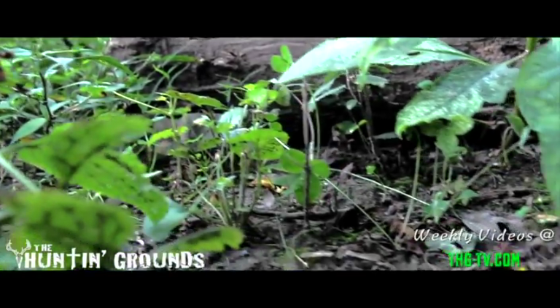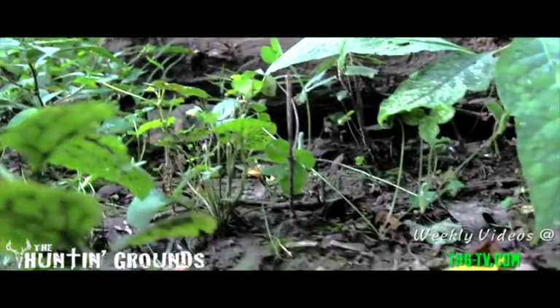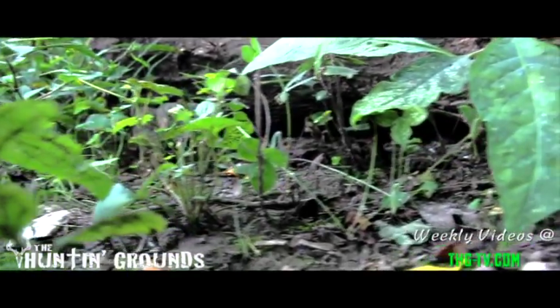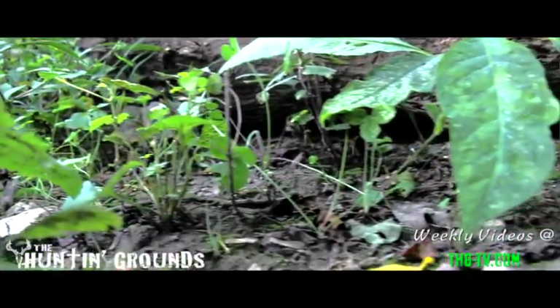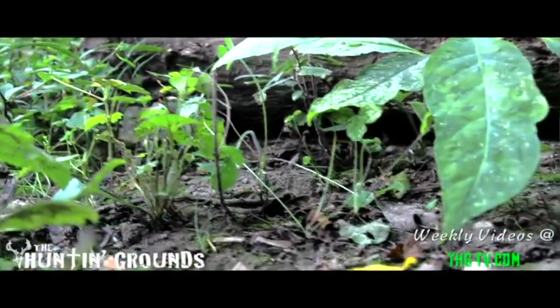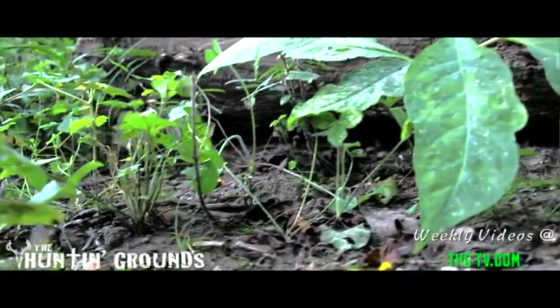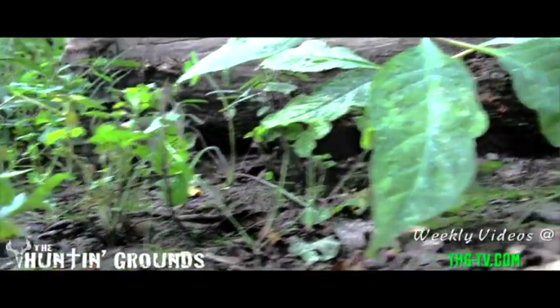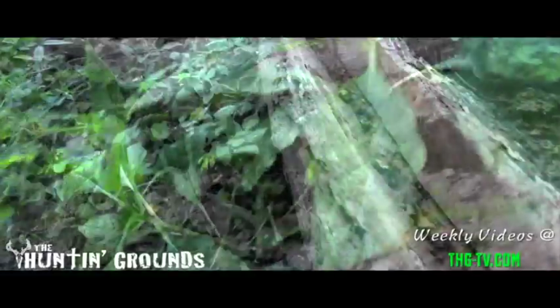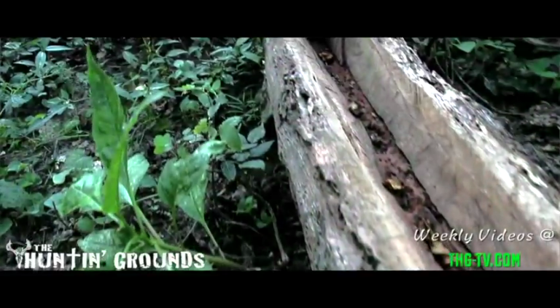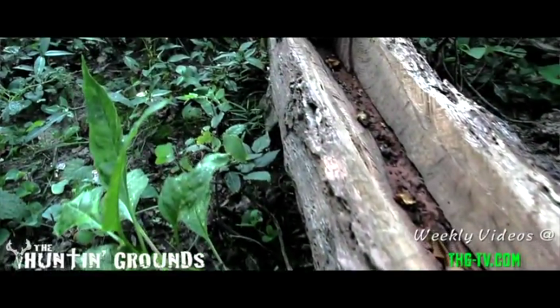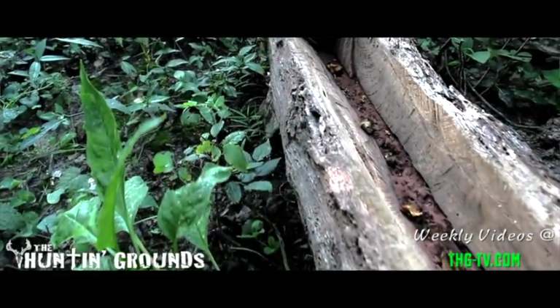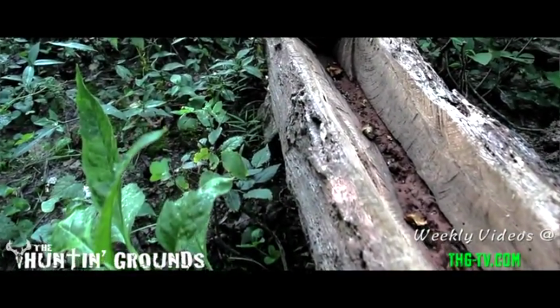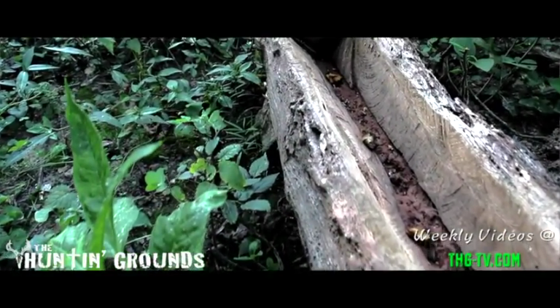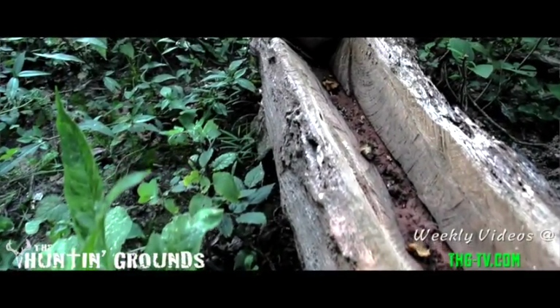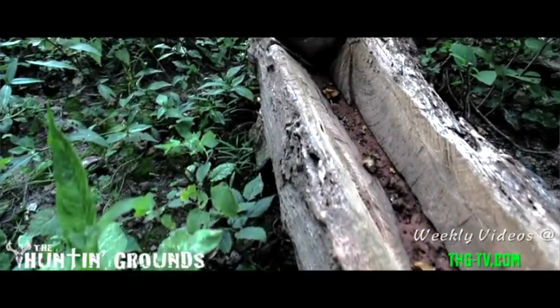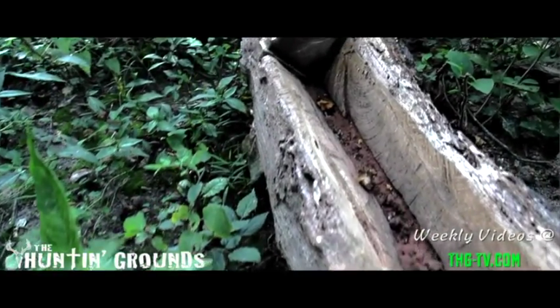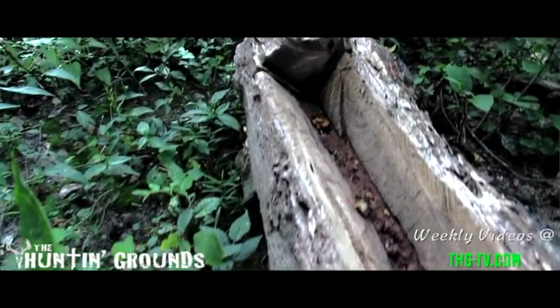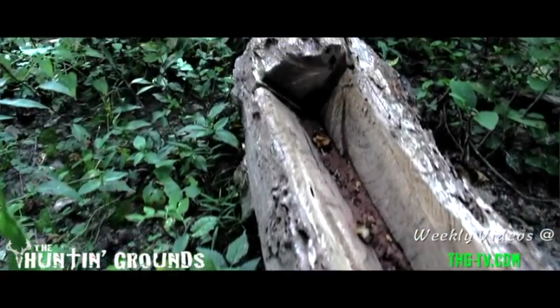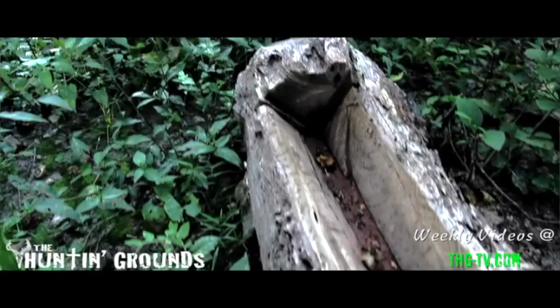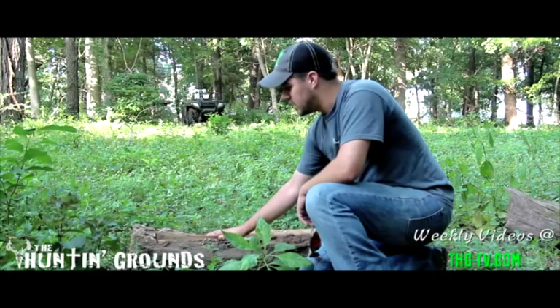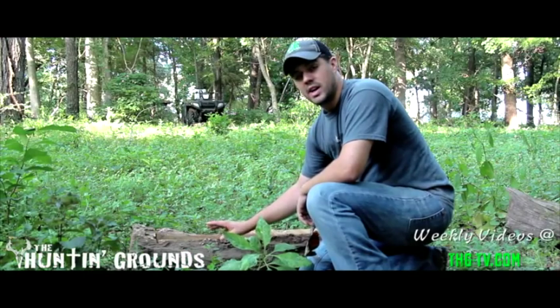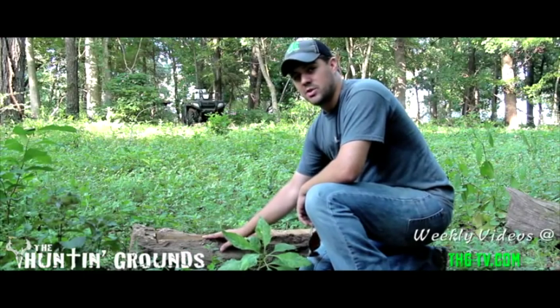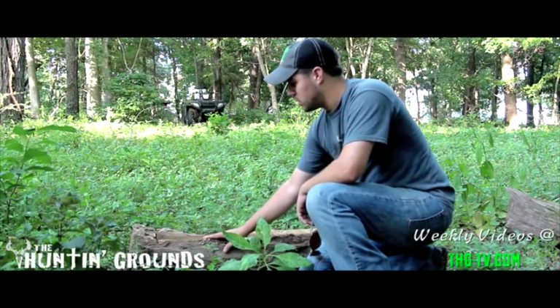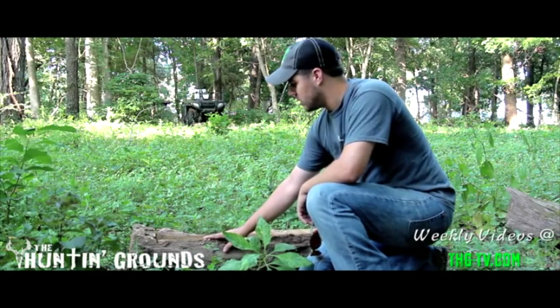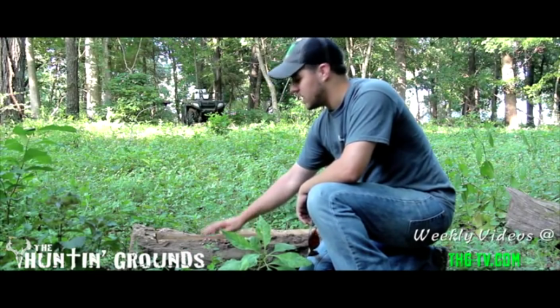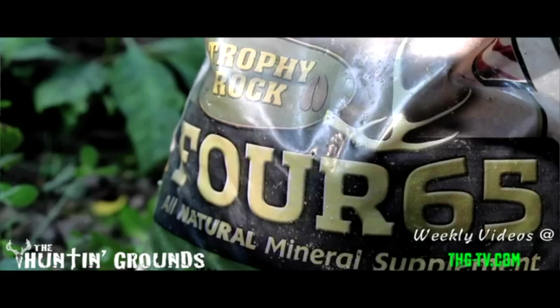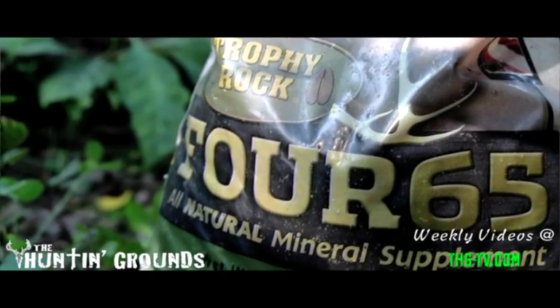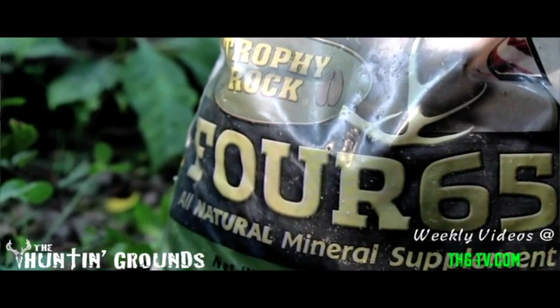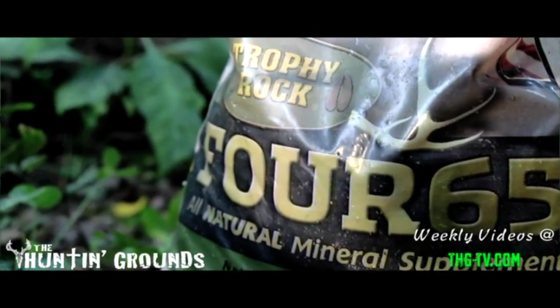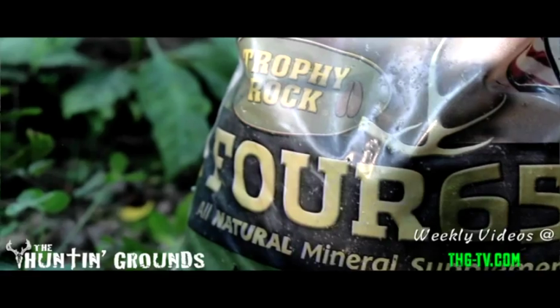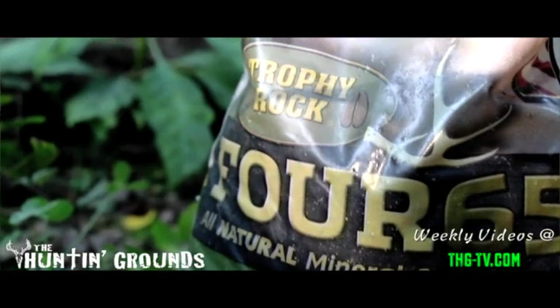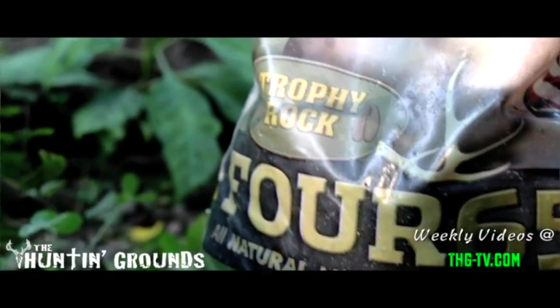Deer have consumed it. As you can see, the area around it is not disturbed — they have not come in and dug out and left a big bunch of rocks and a nasty area. It's been very clean. We know they've consumed all of it; it's been in here, or either it's absorbed into this log.